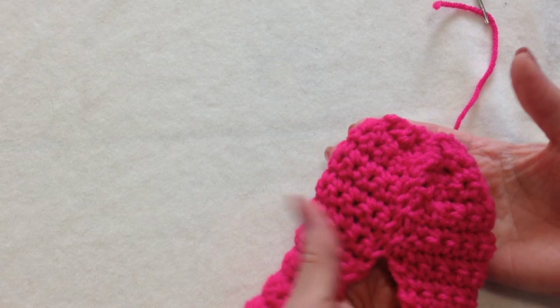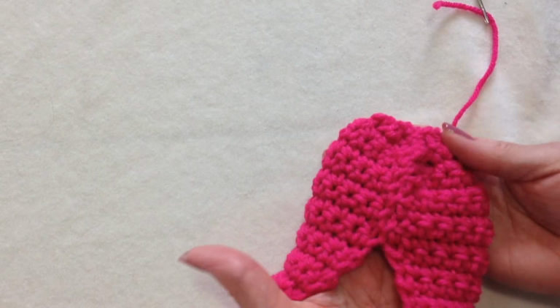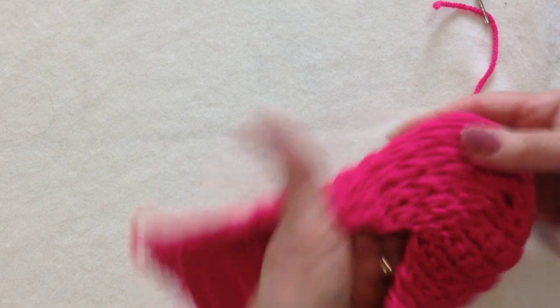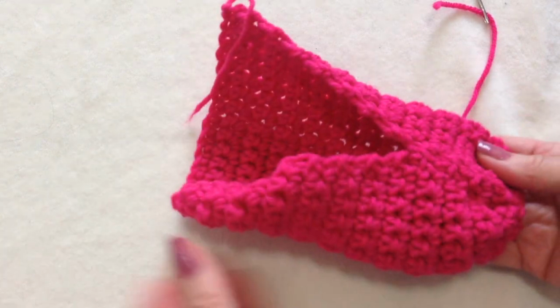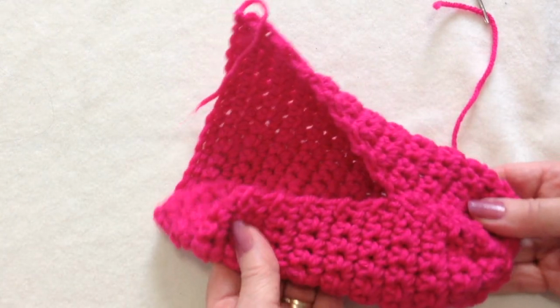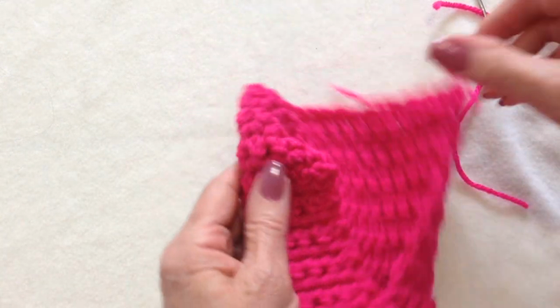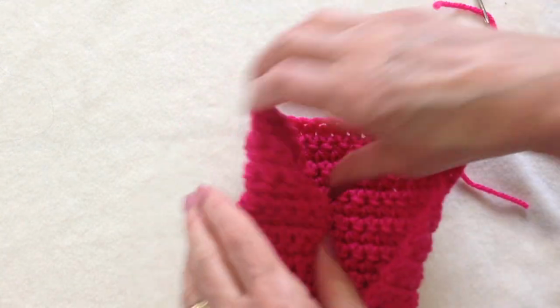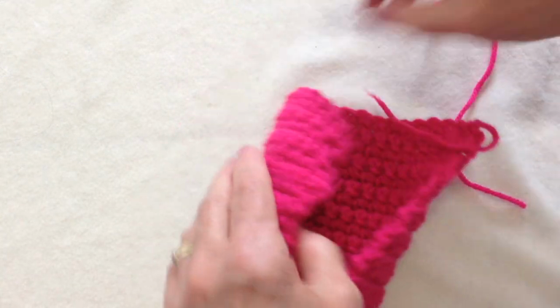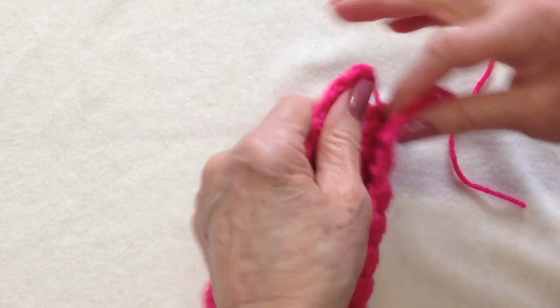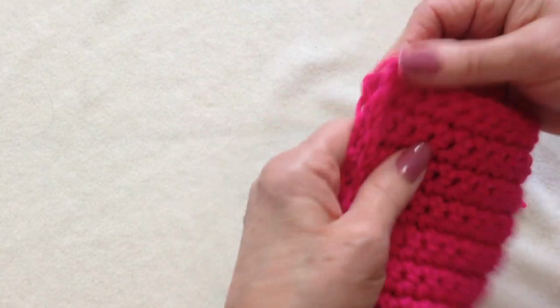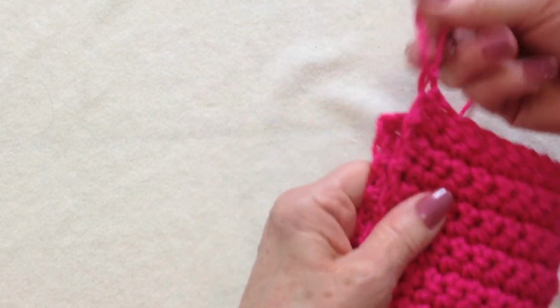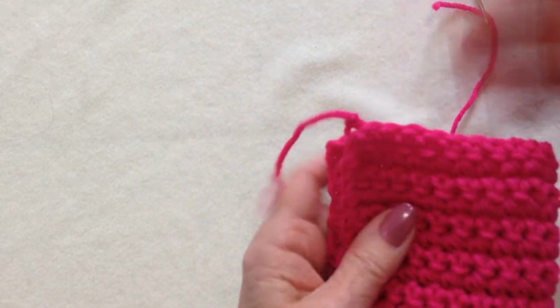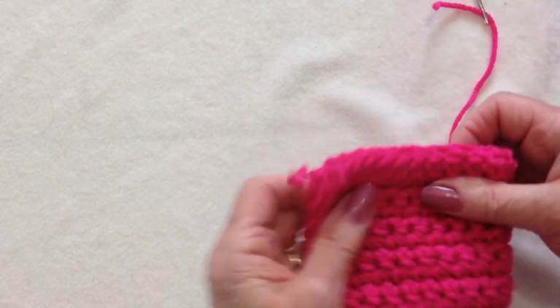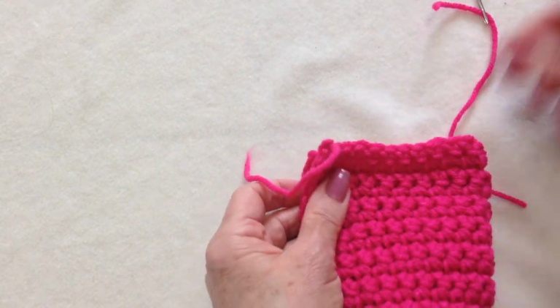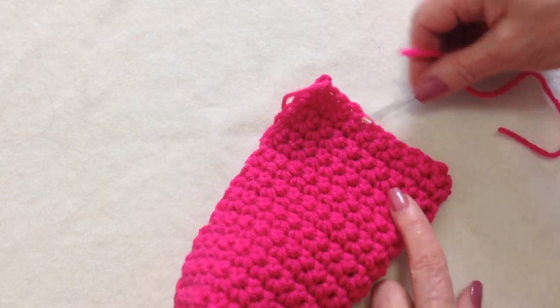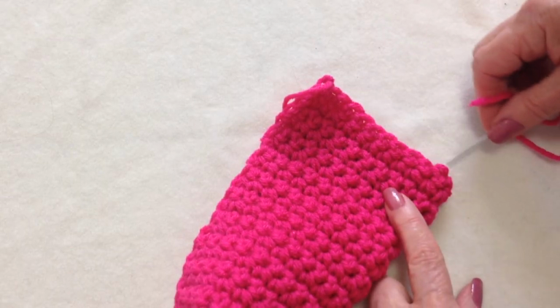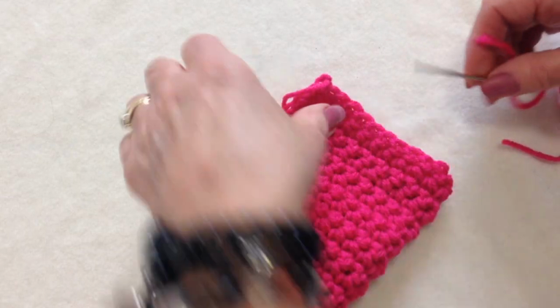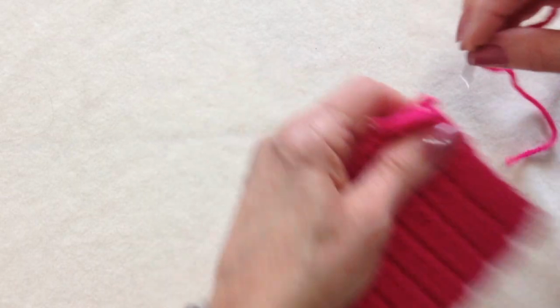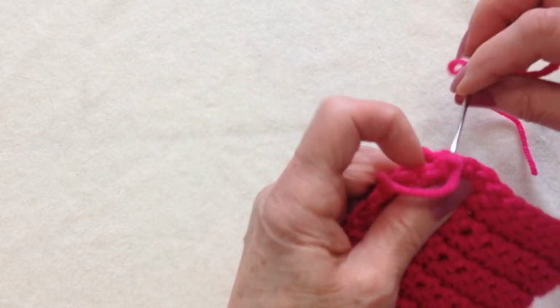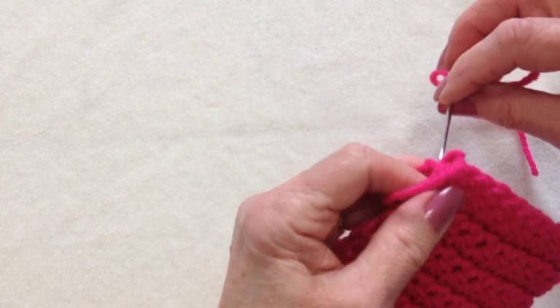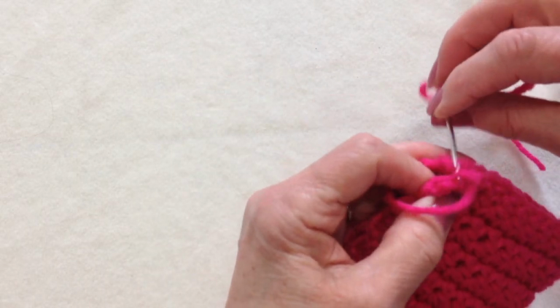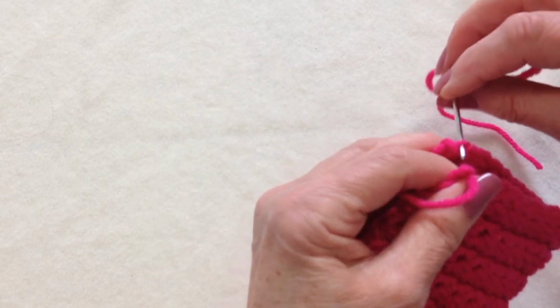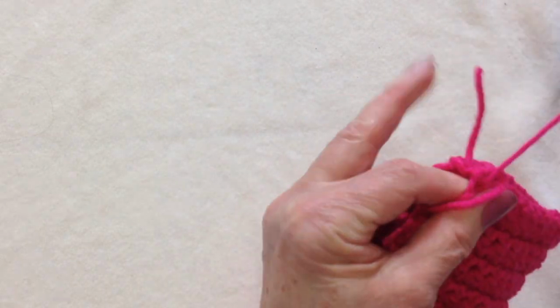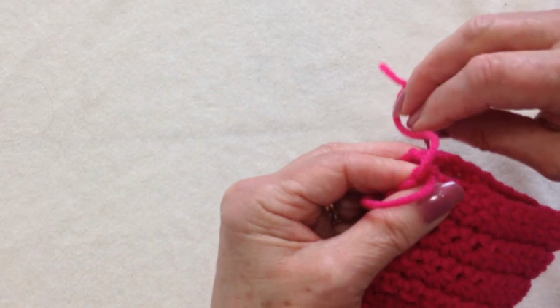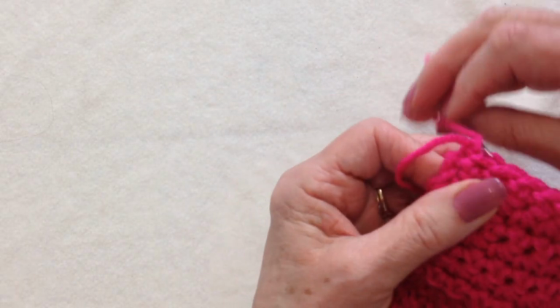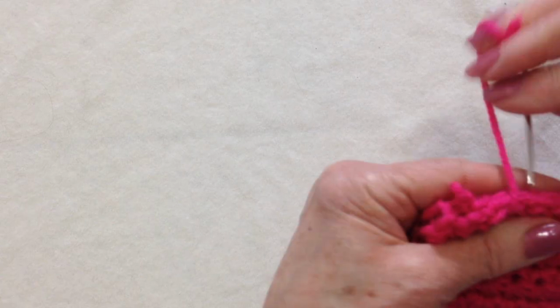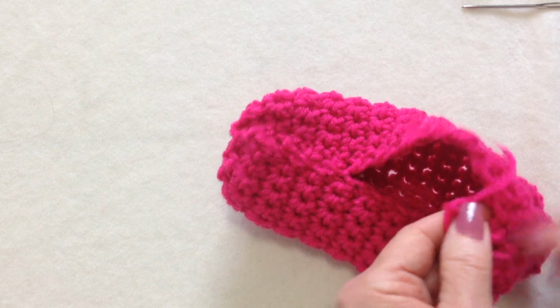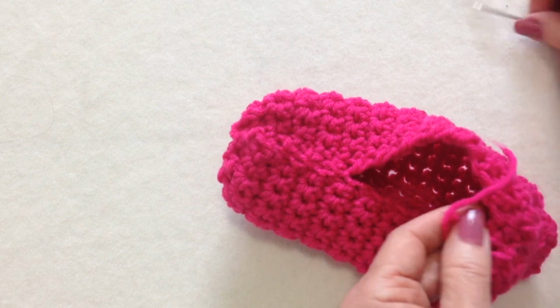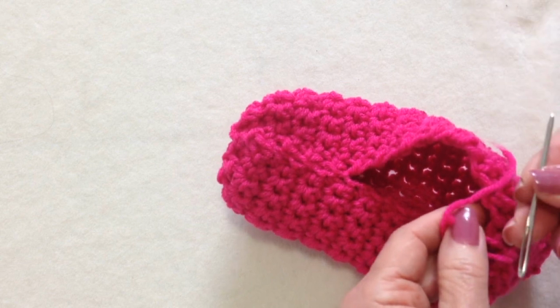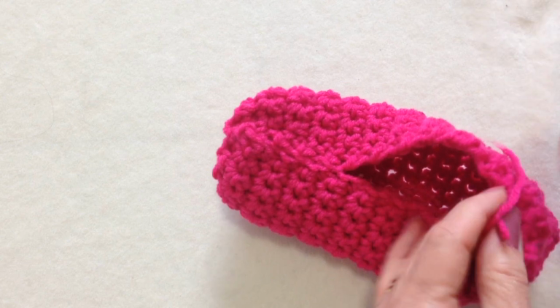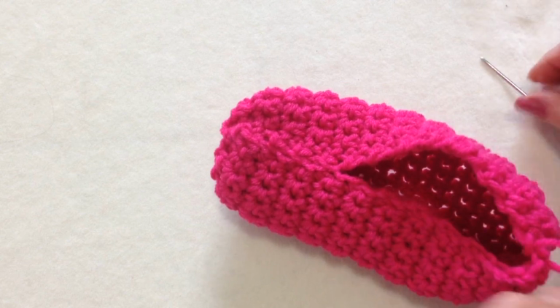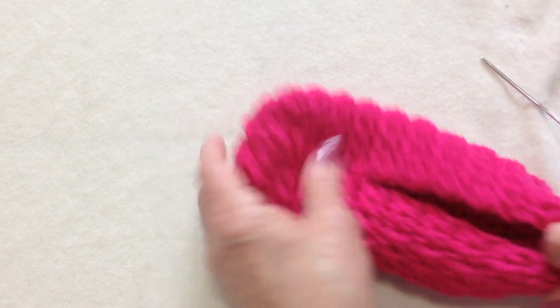And there's the front of the slipper. Now I'm going to go to the back, and I'm going to fold this in half and sew this heel end of the slipper closed. And weave the yarn ends into the finished work as well.